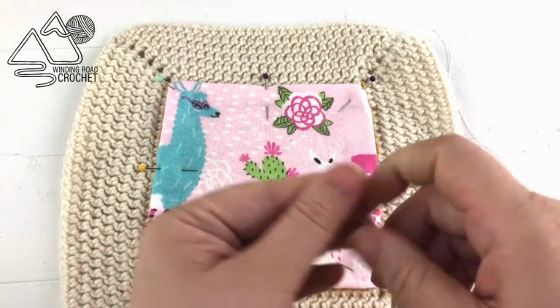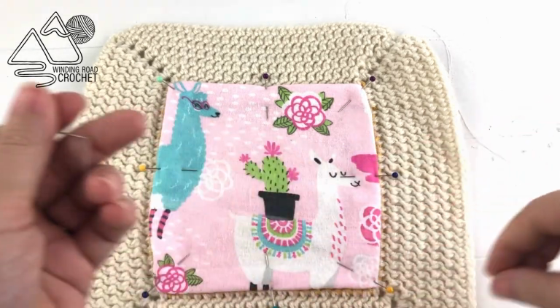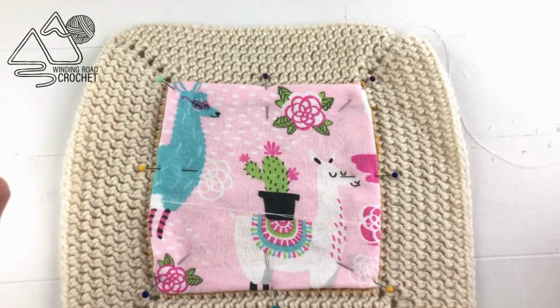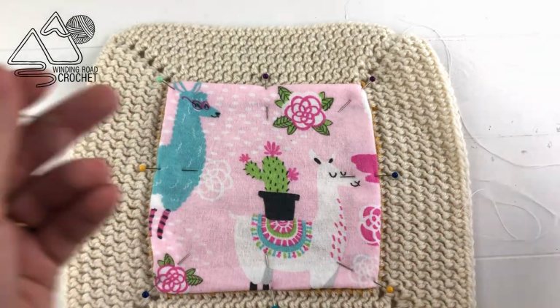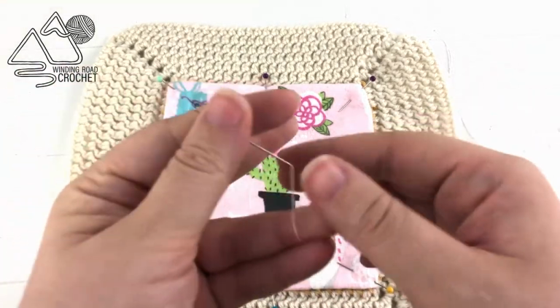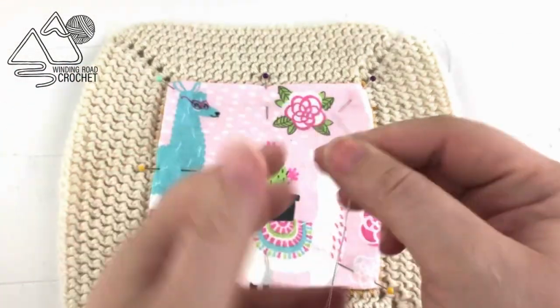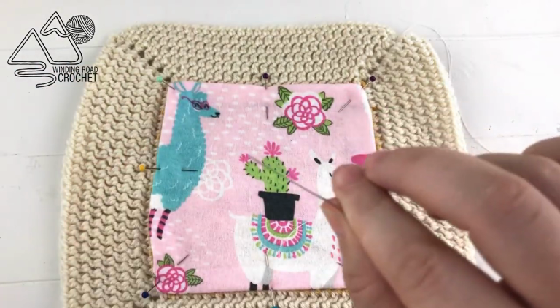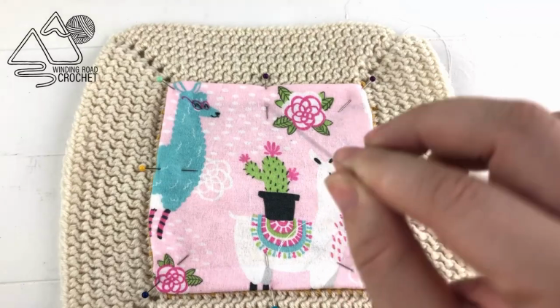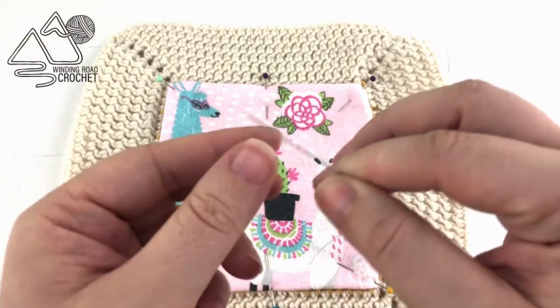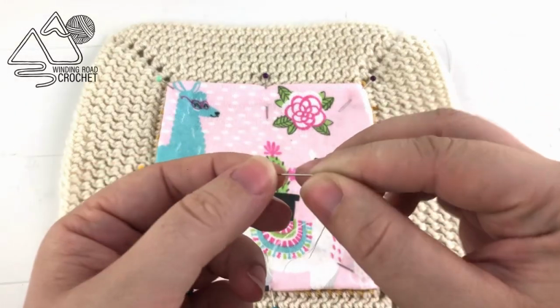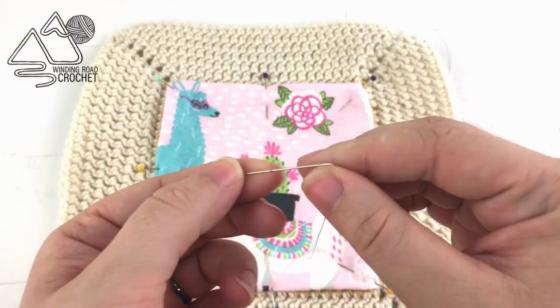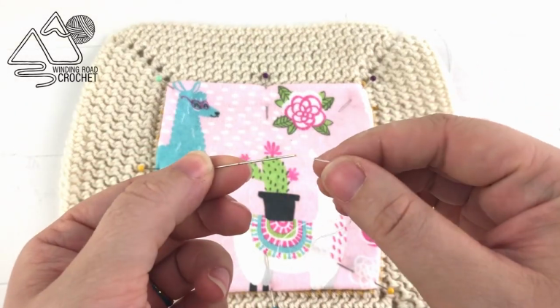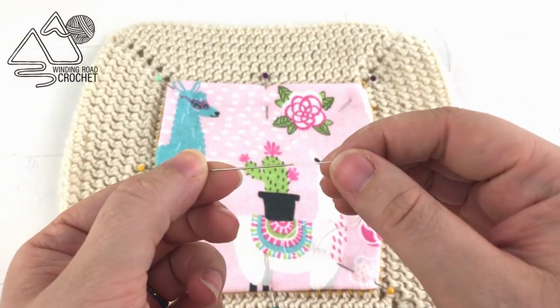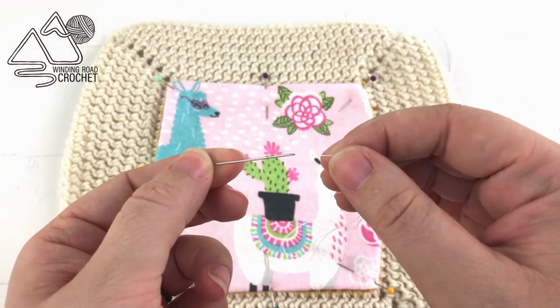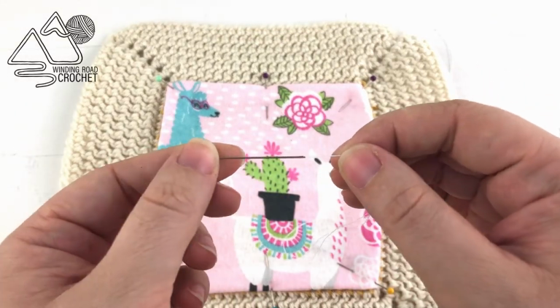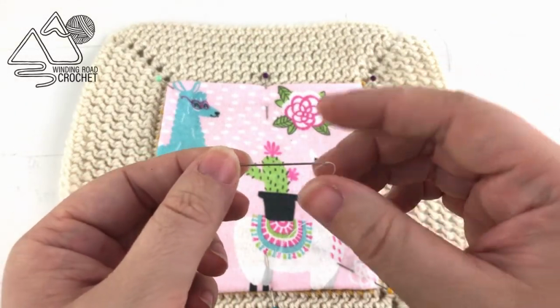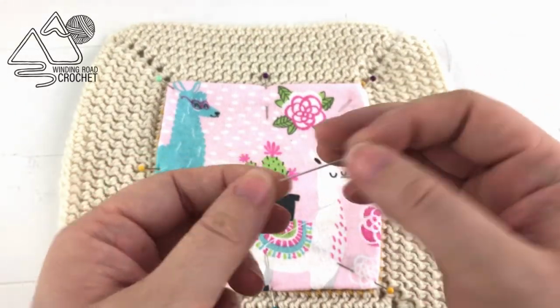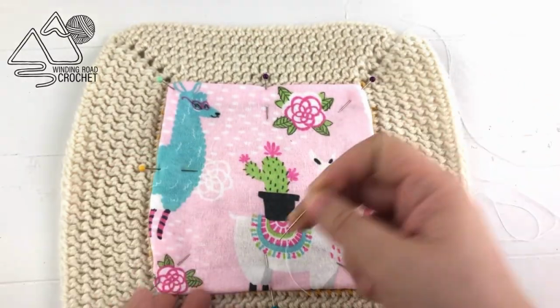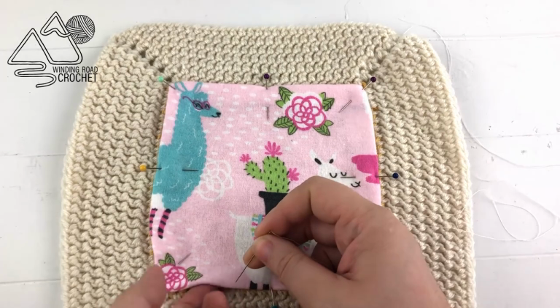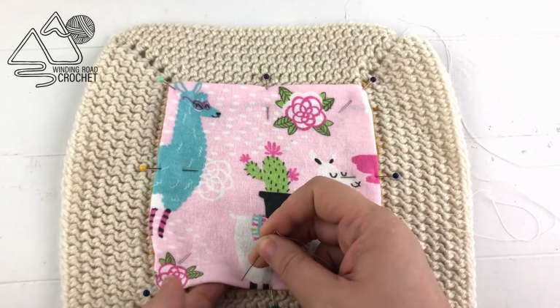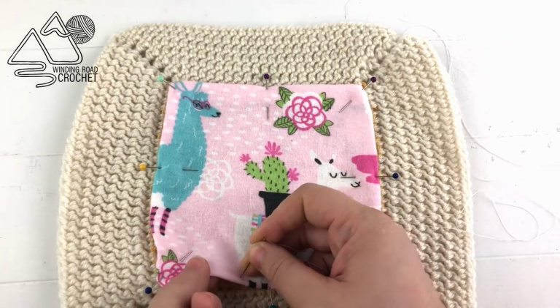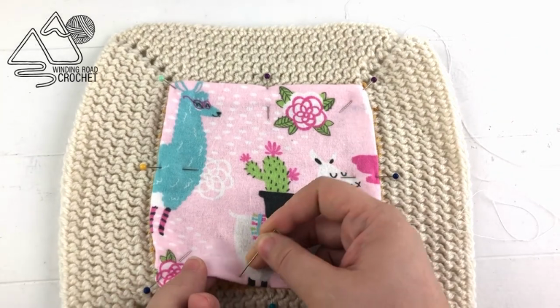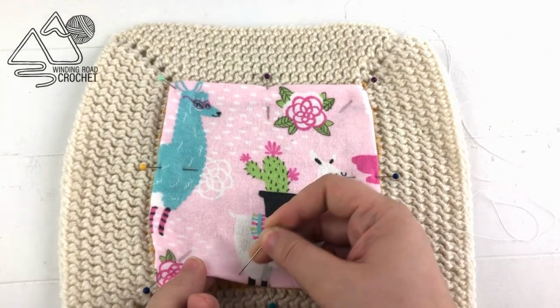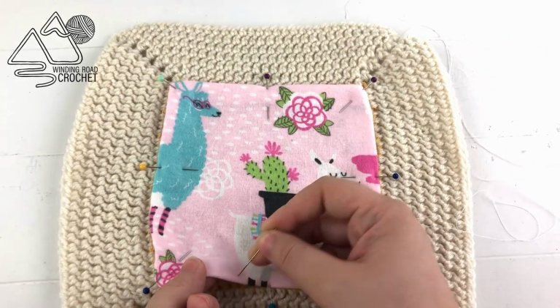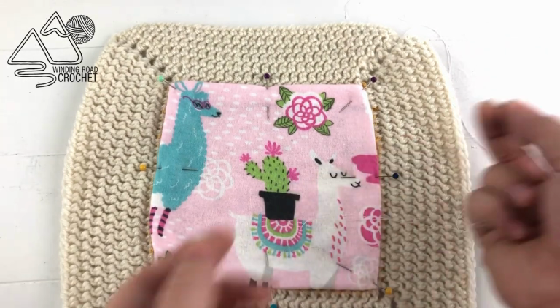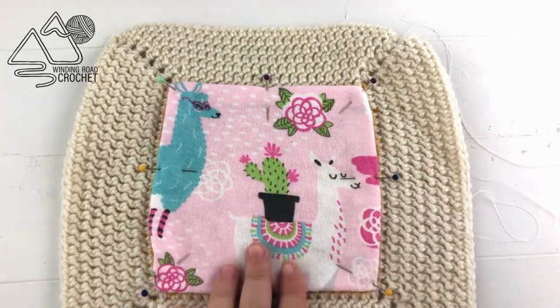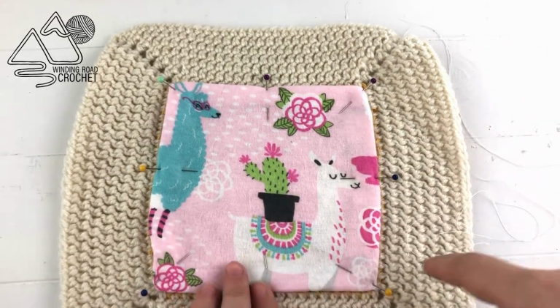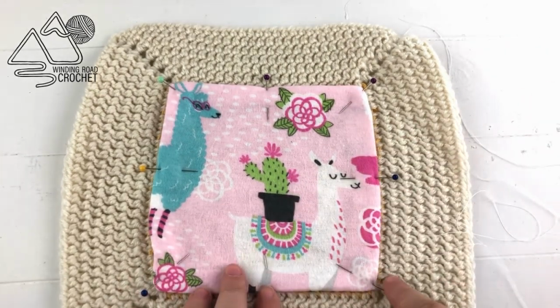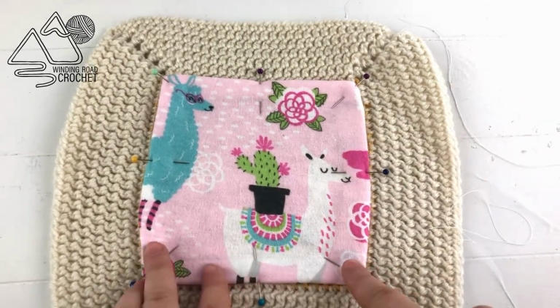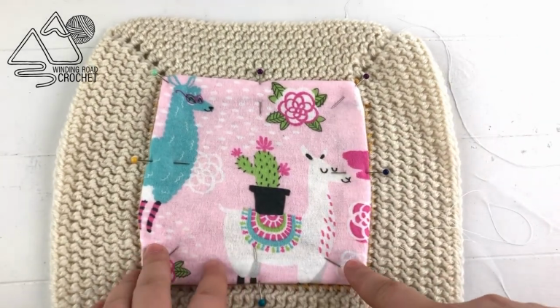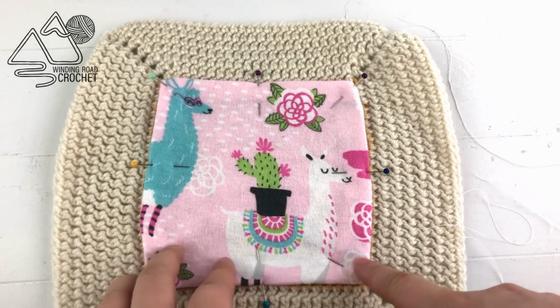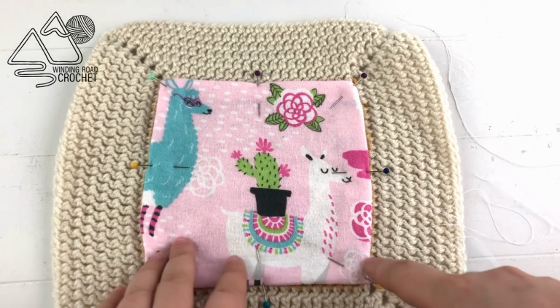To sew fabric onto crochet you are going to need a sewing needle and some thread. You need a needle that is sharp enough to pierce the fabric — a yarn needle will not work in this situation.